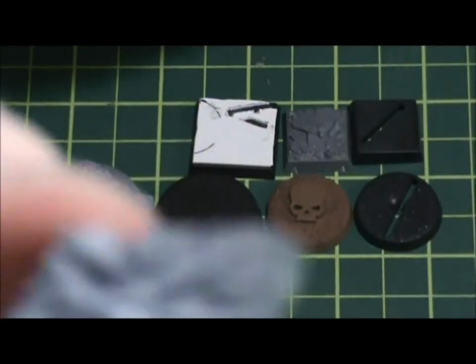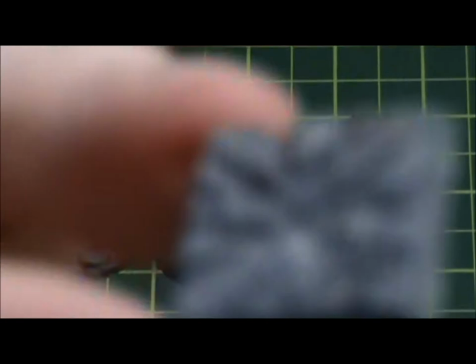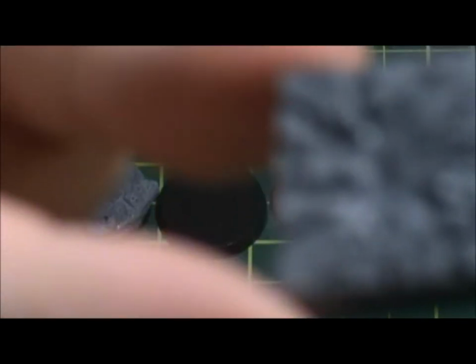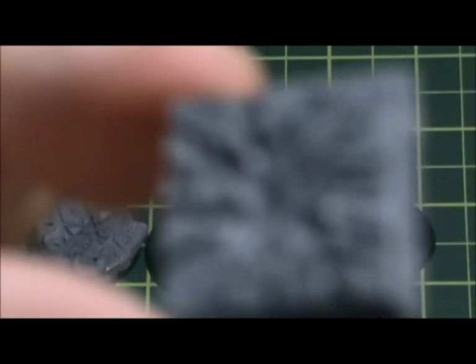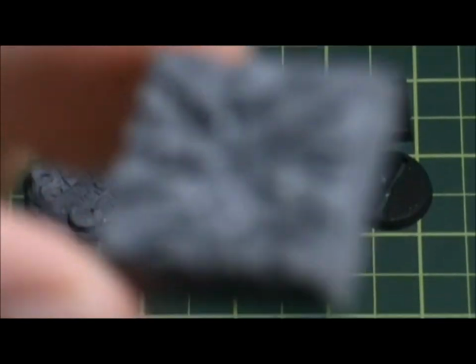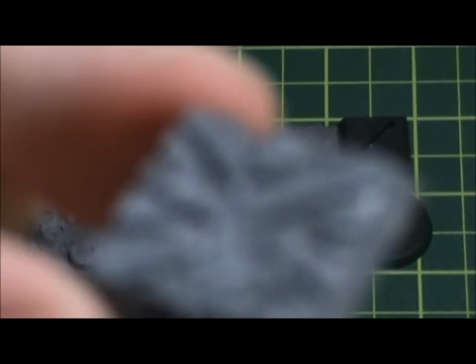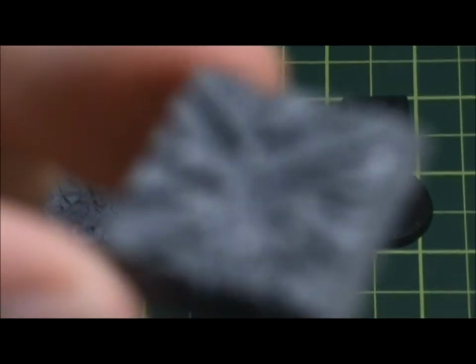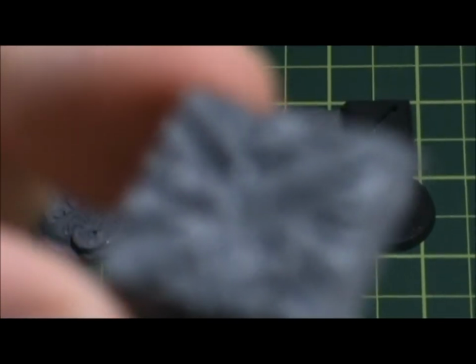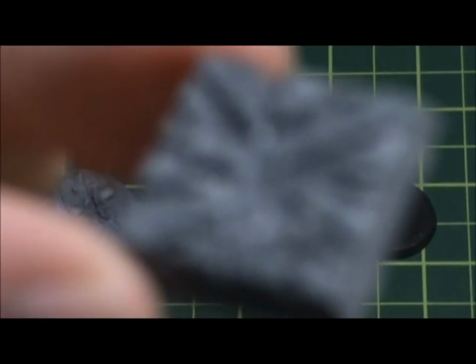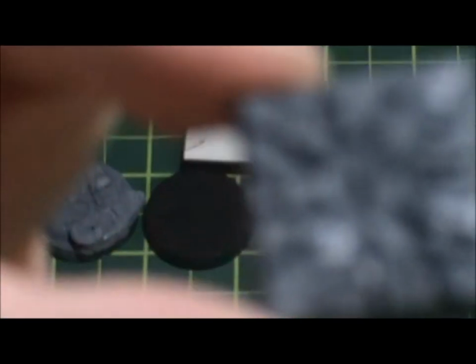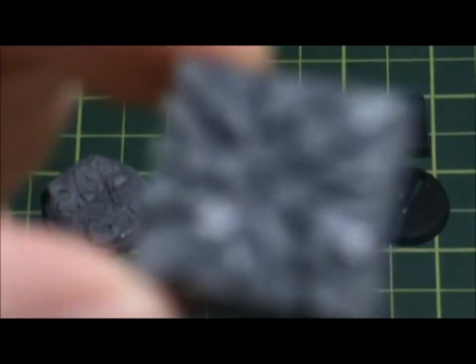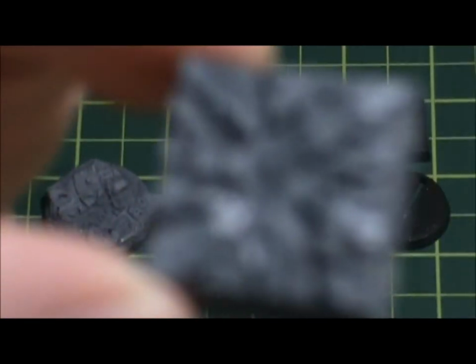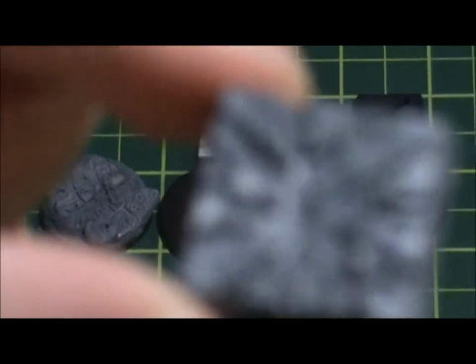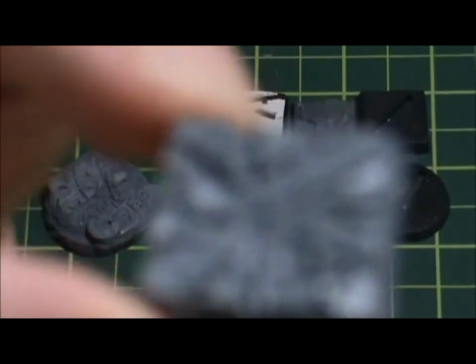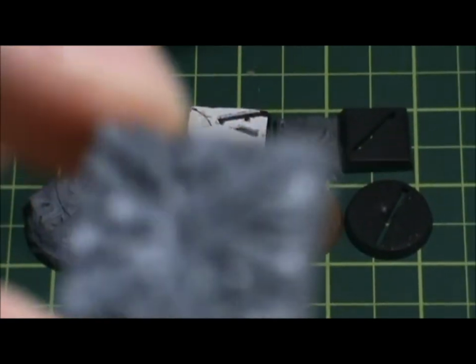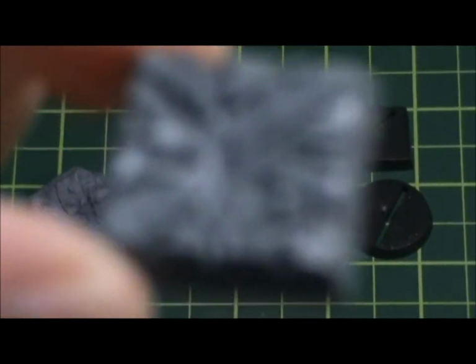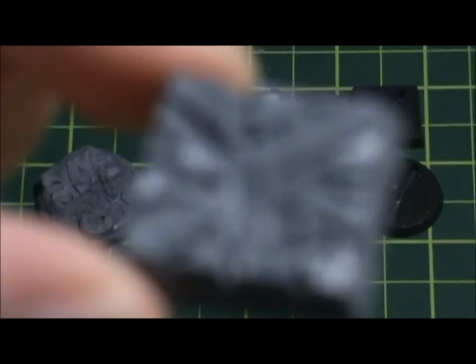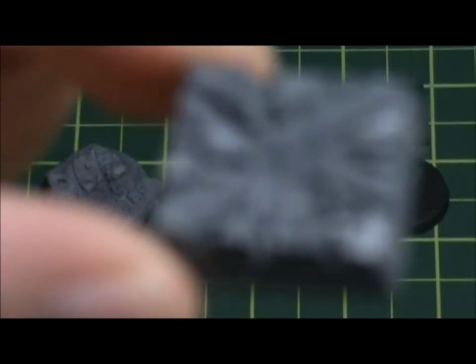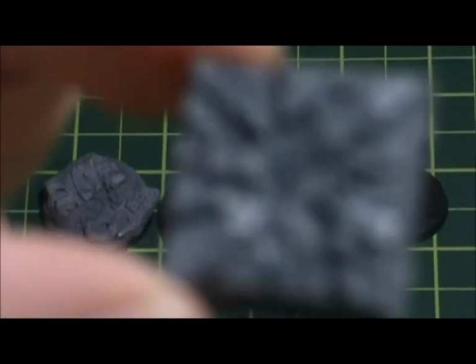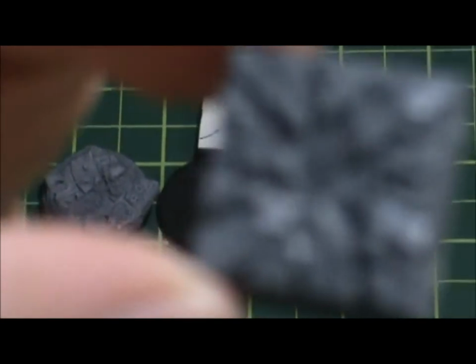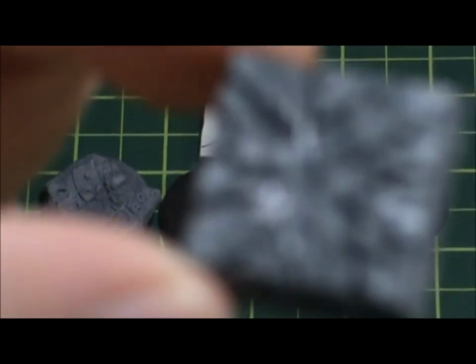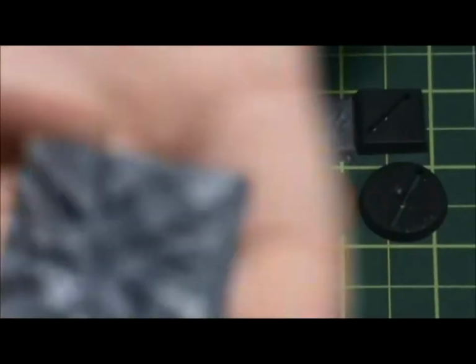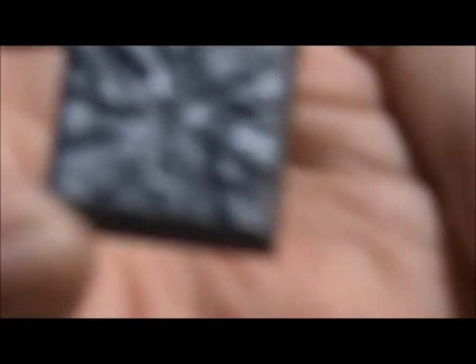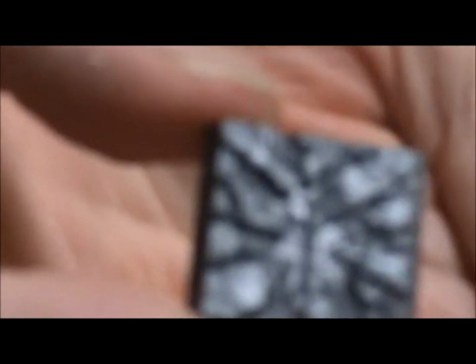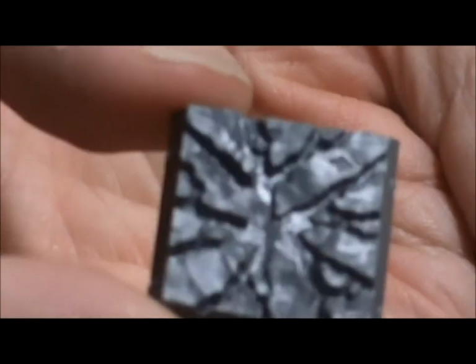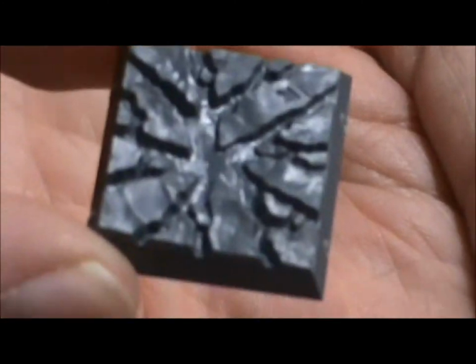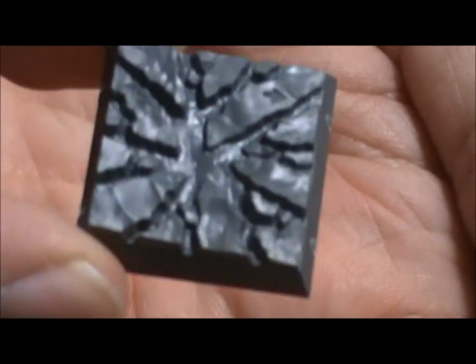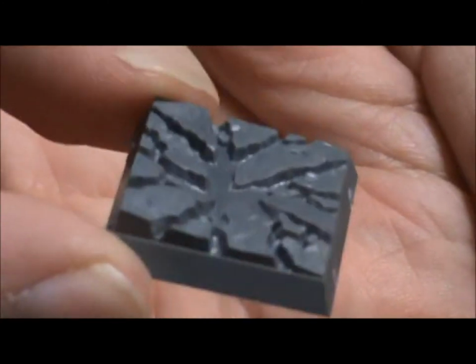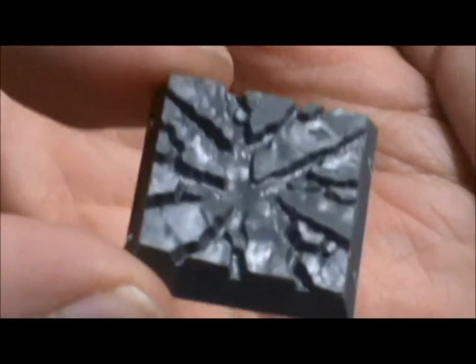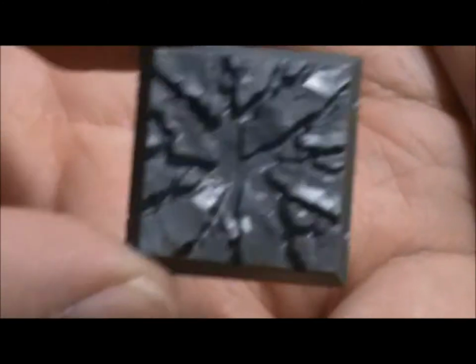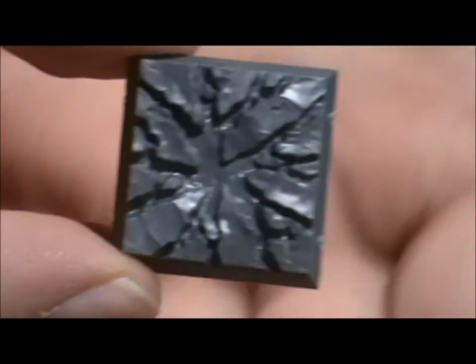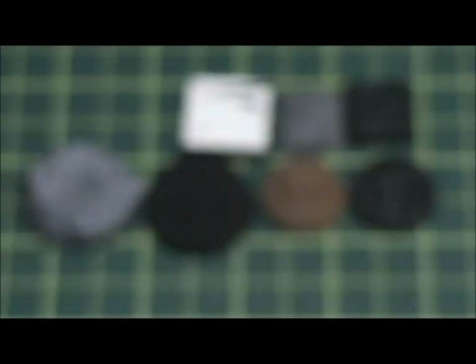Here I have a 25mm scenic base — it's a pretty cool, detailed base.